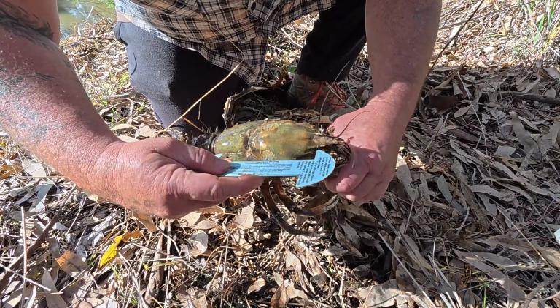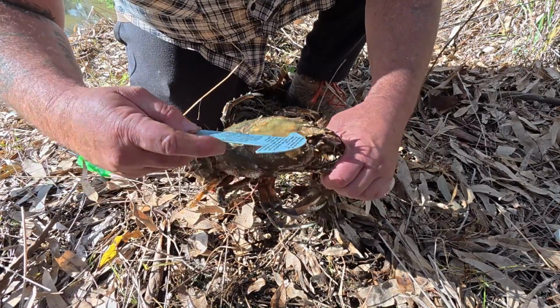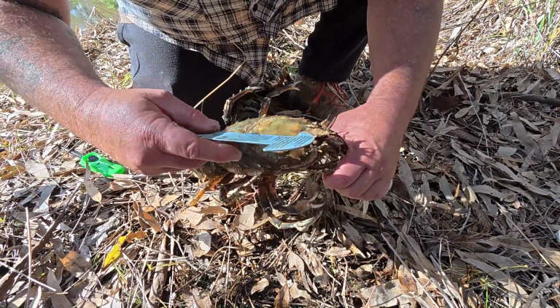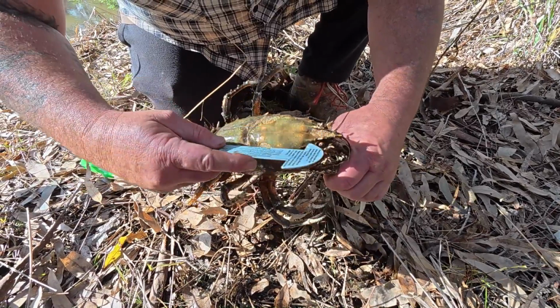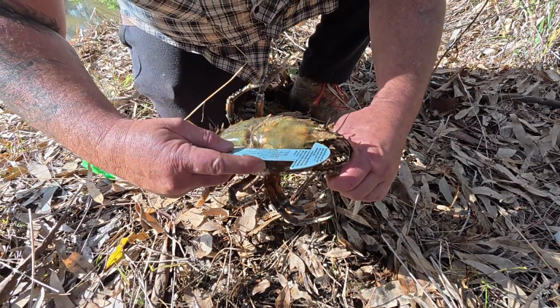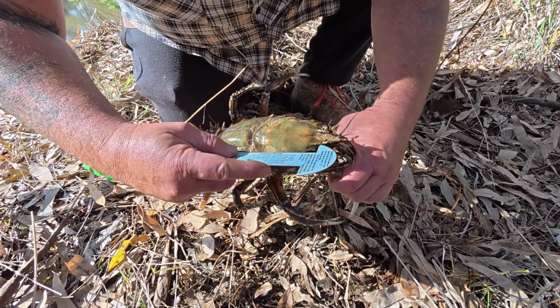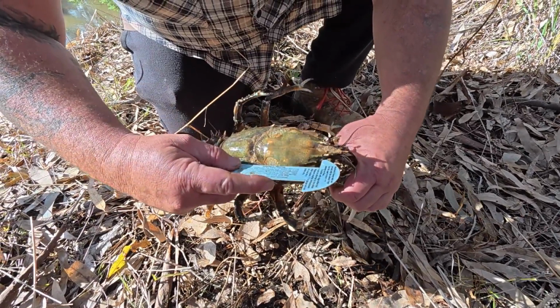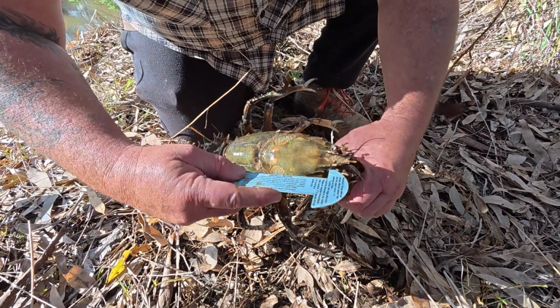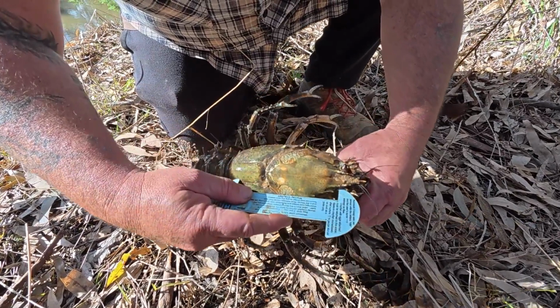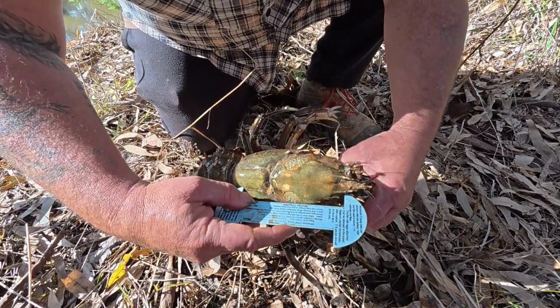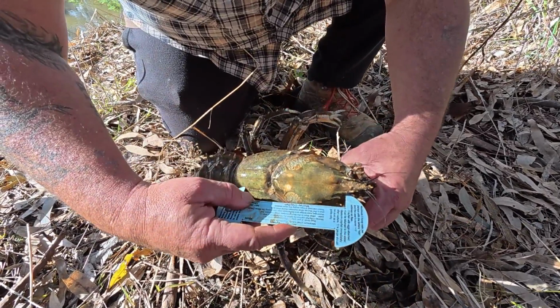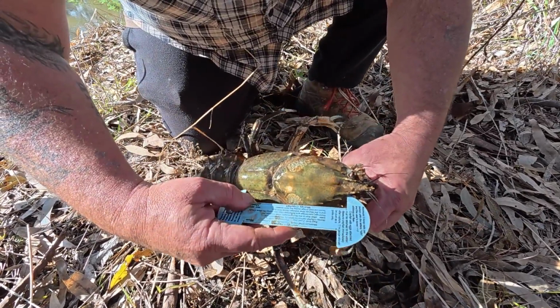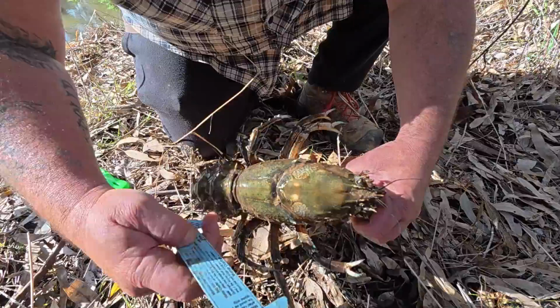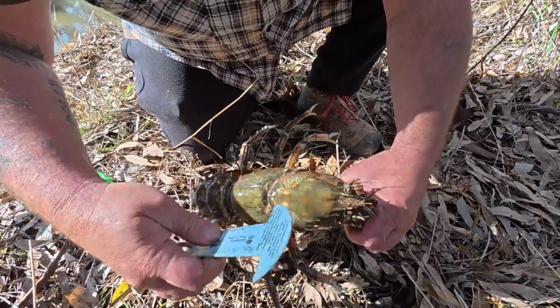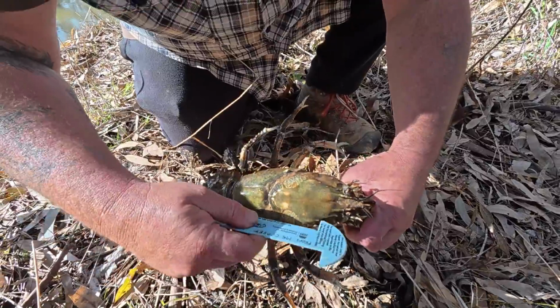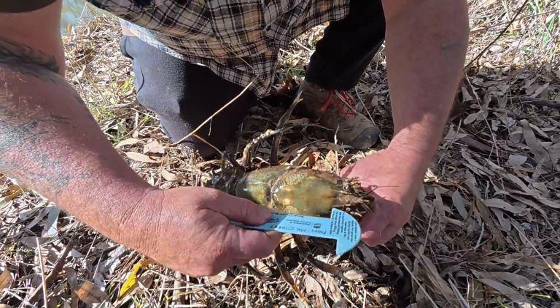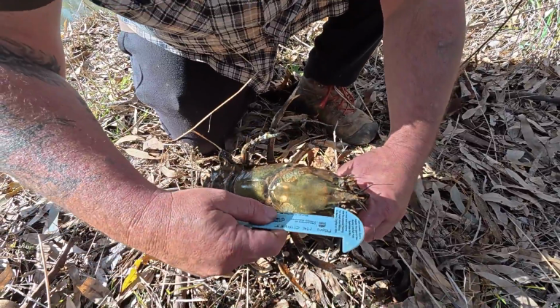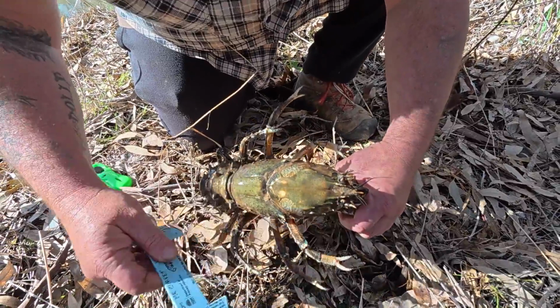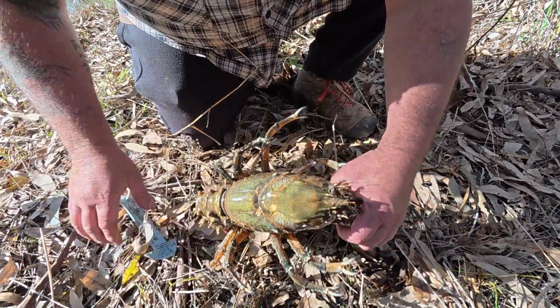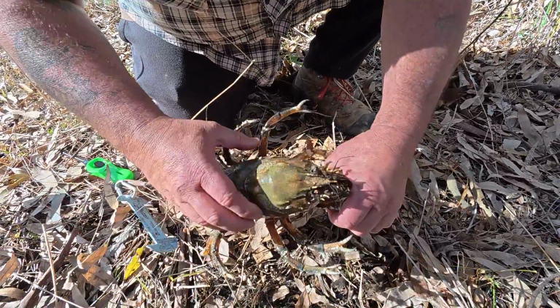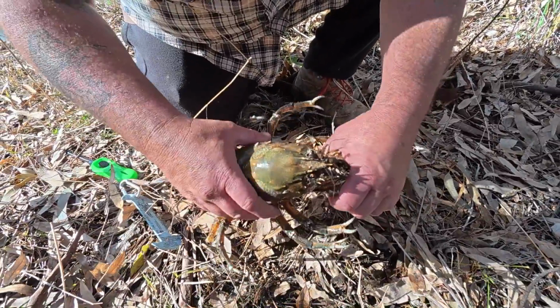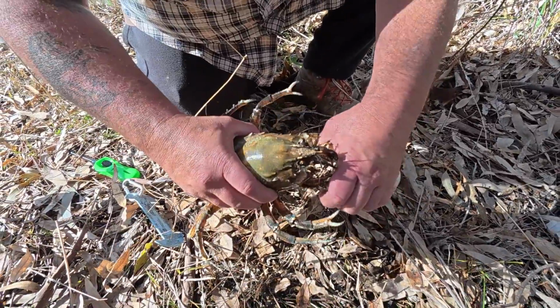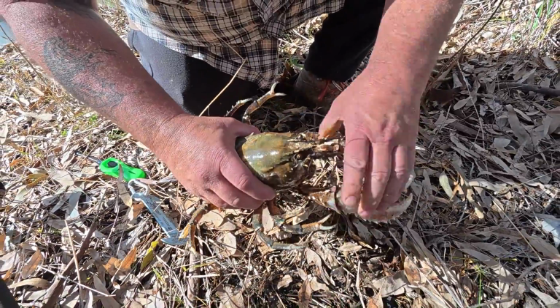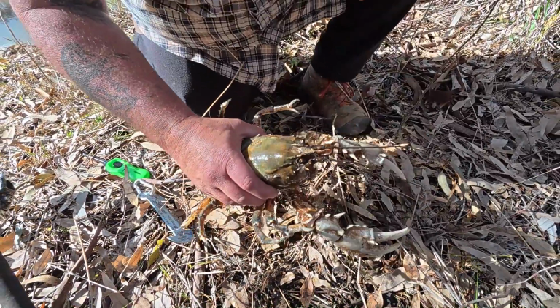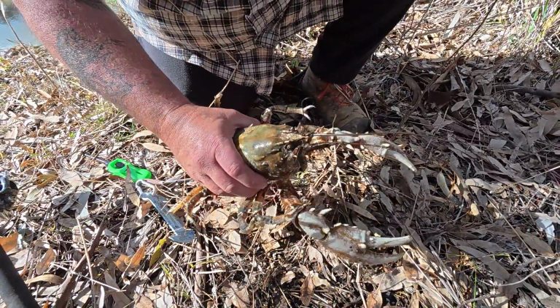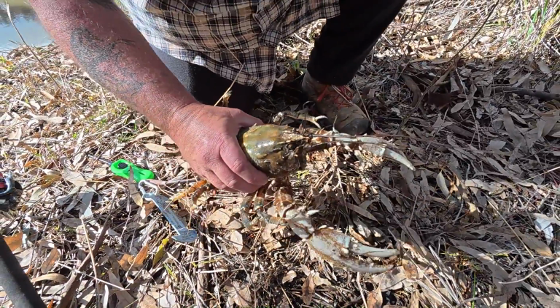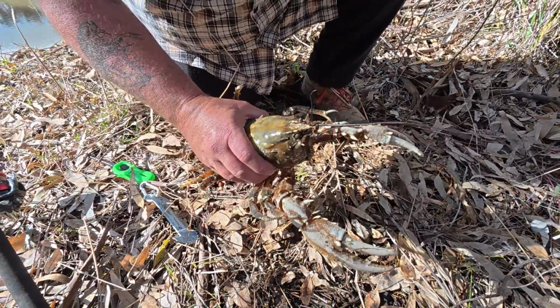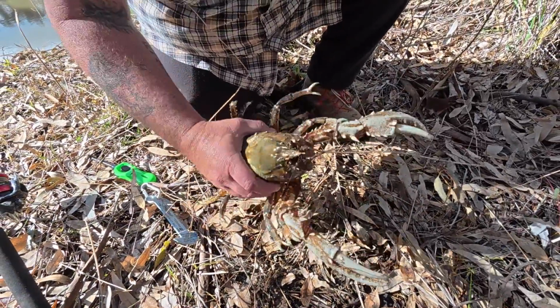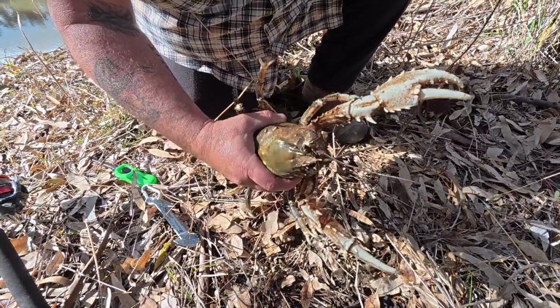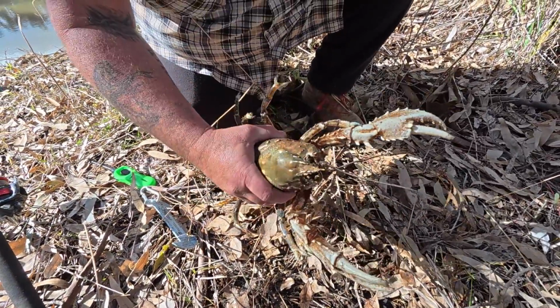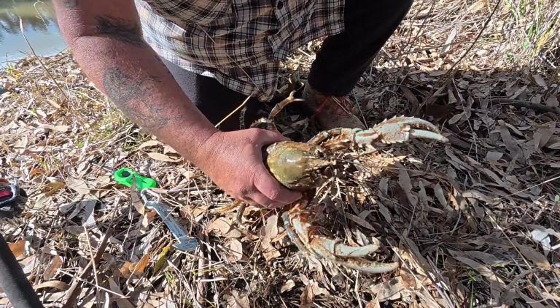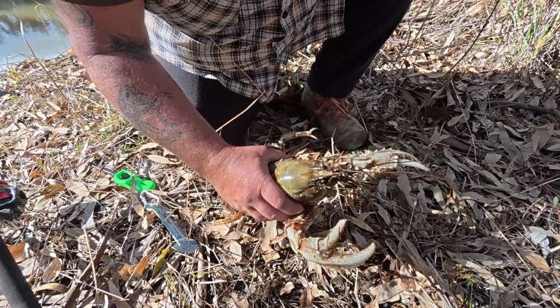Stick the measurer in the back of the eye socket — that doesn't hurt them either. Like that. And you can see that's well oversized. That's how I like to measure crayfish. Now we can put this big one back.